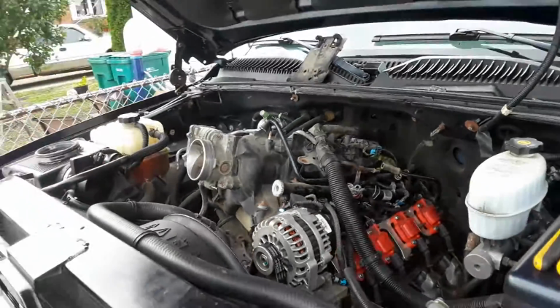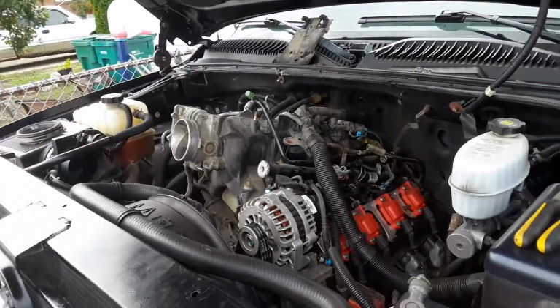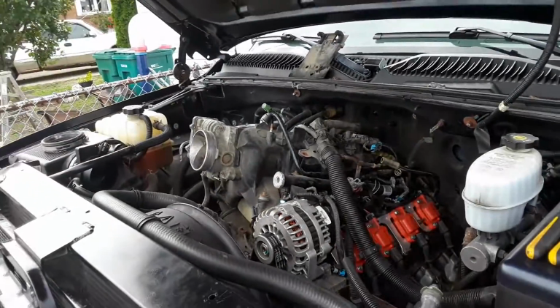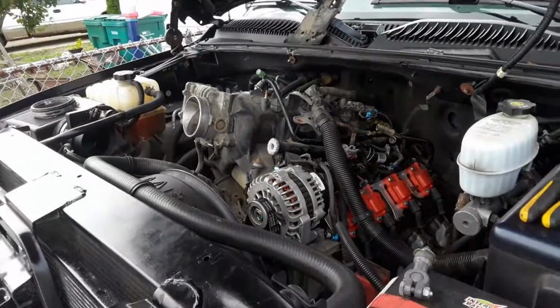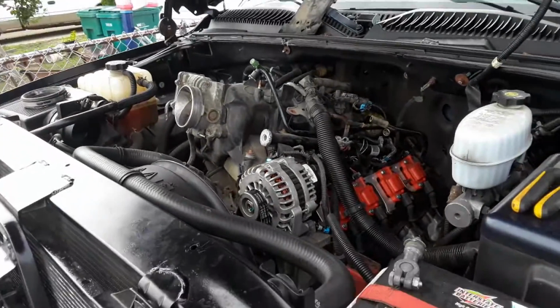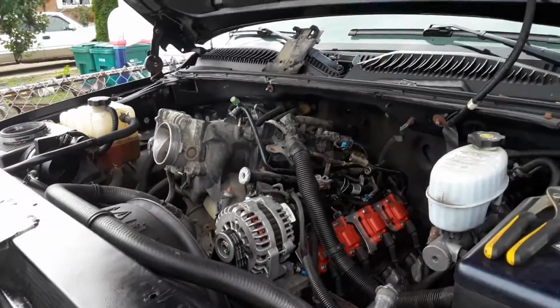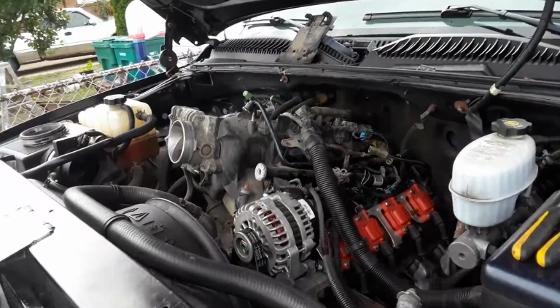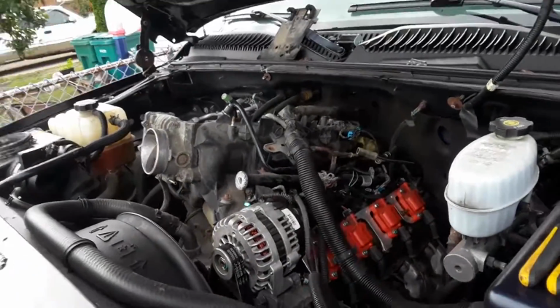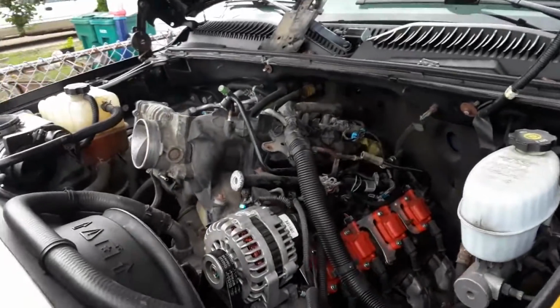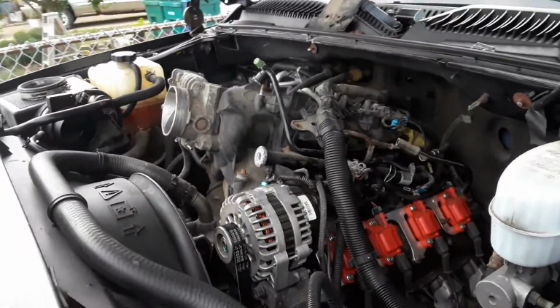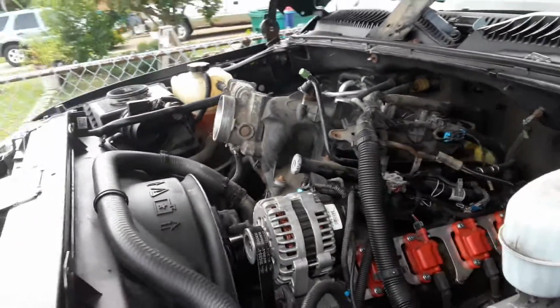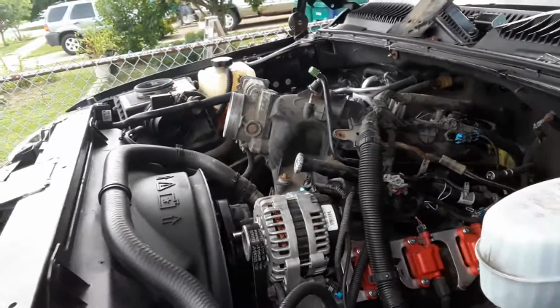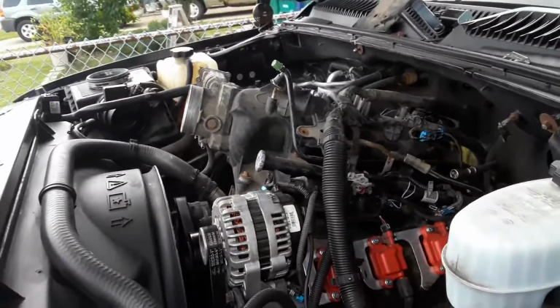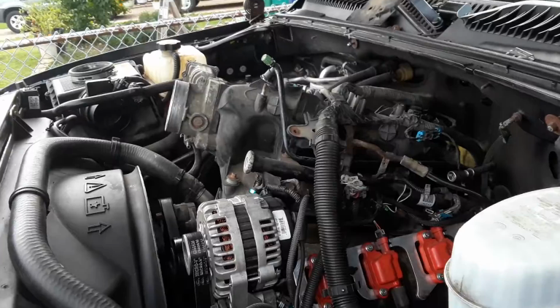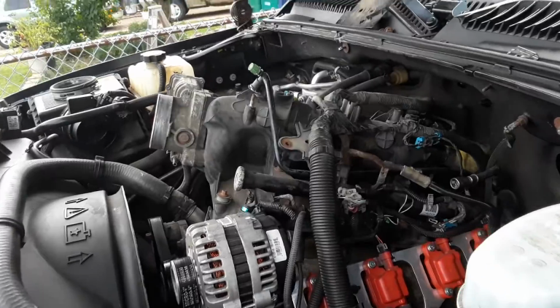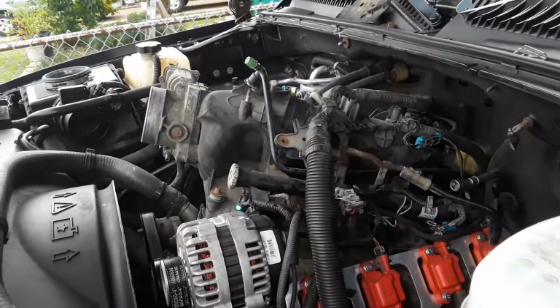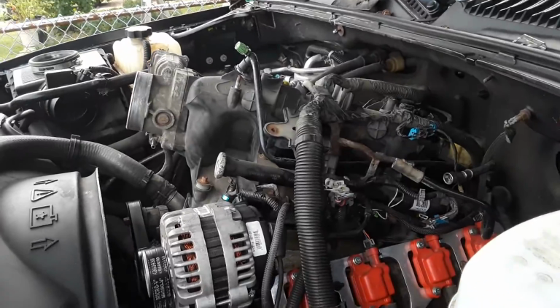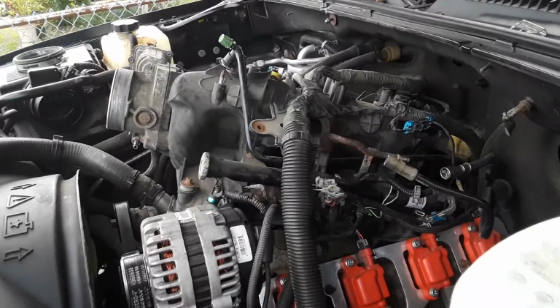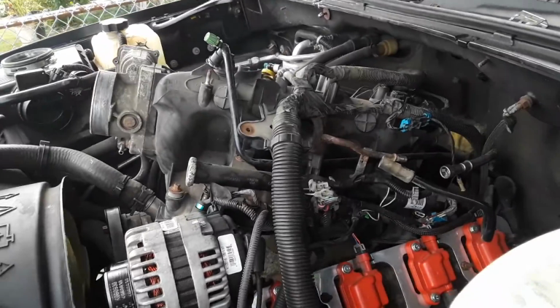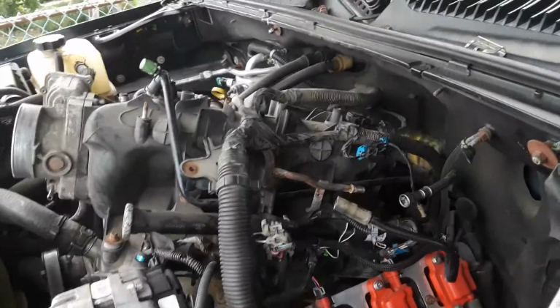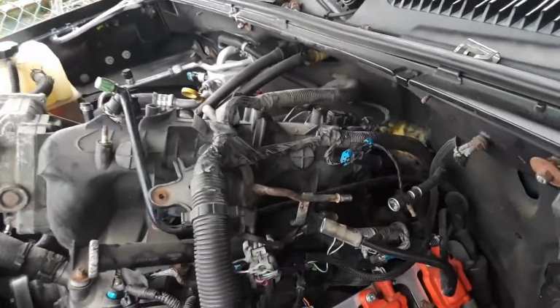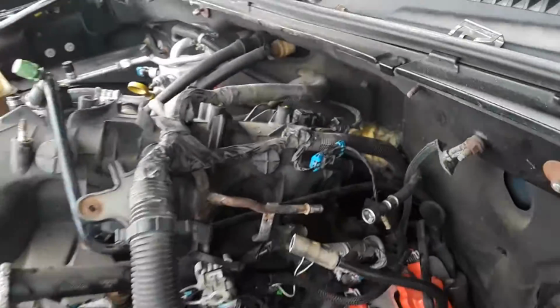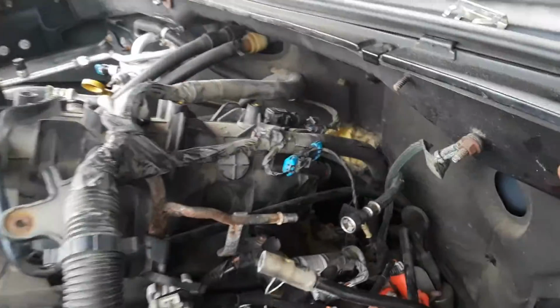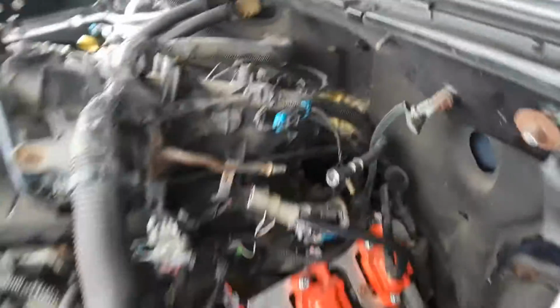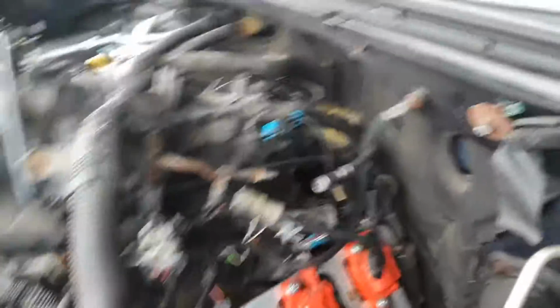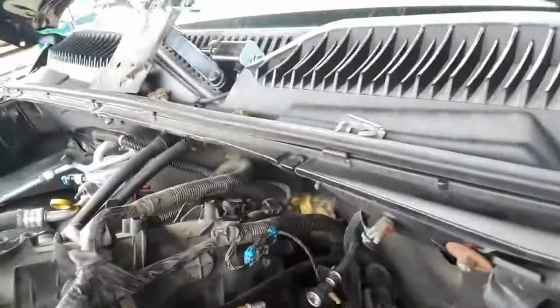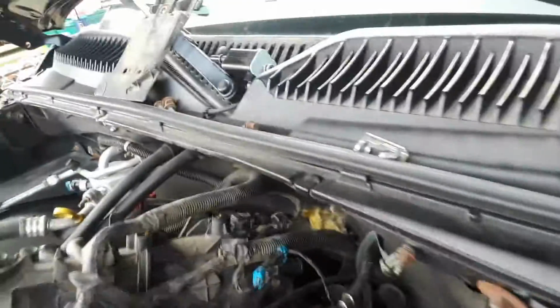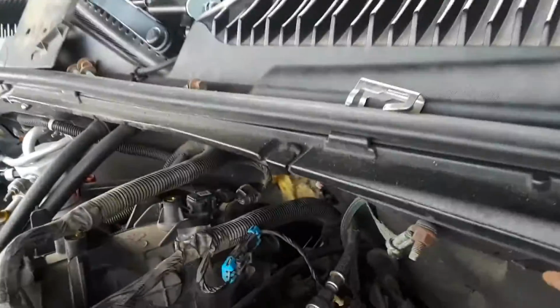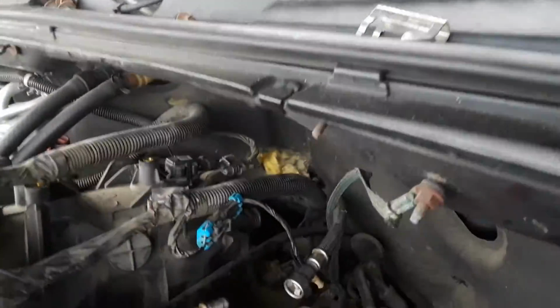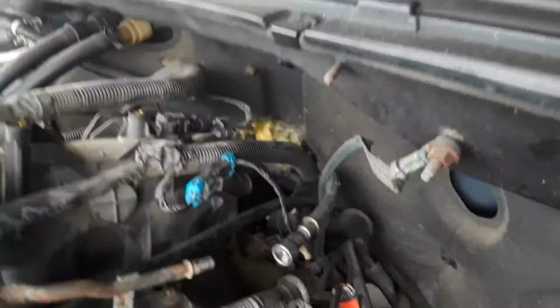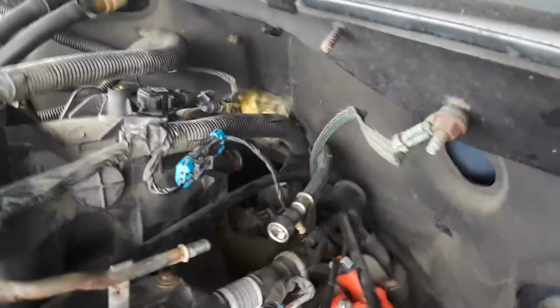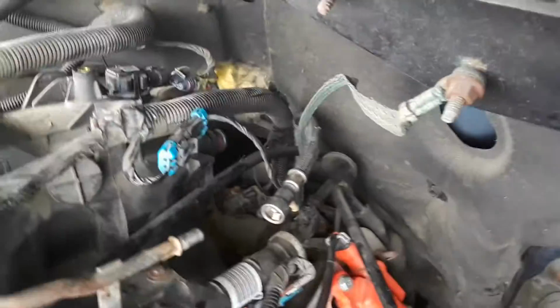It's my 06 GMC 2500. Replacing the cam sensor — it's behind there.